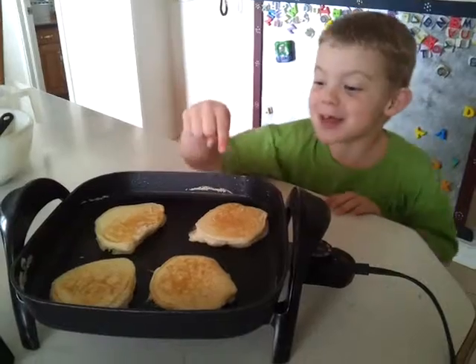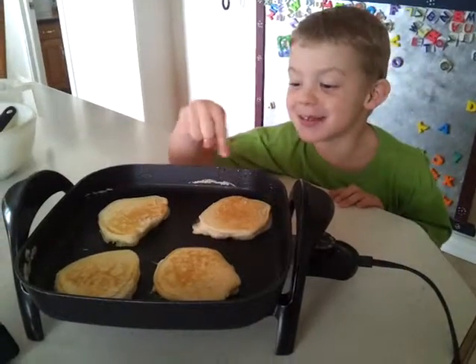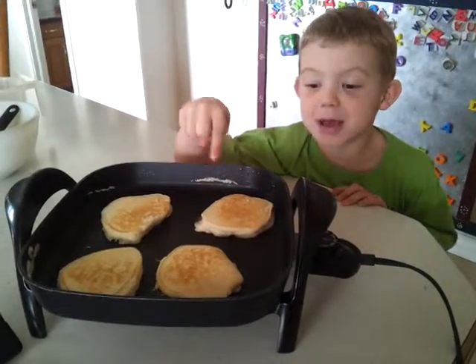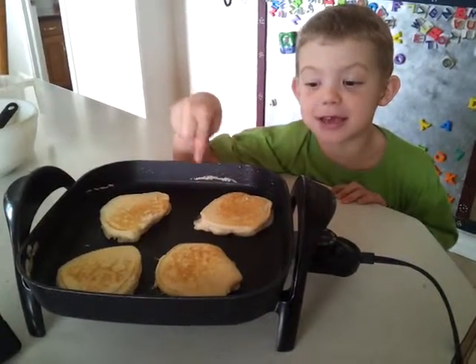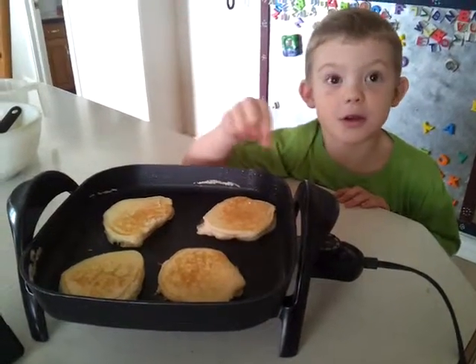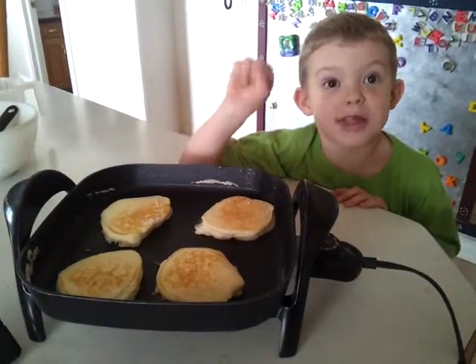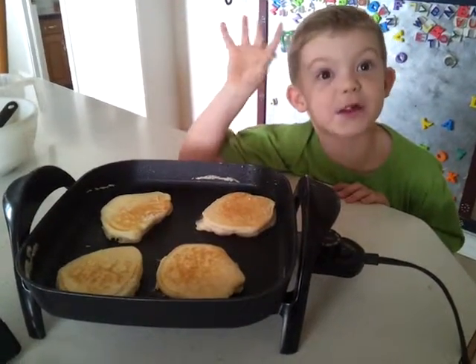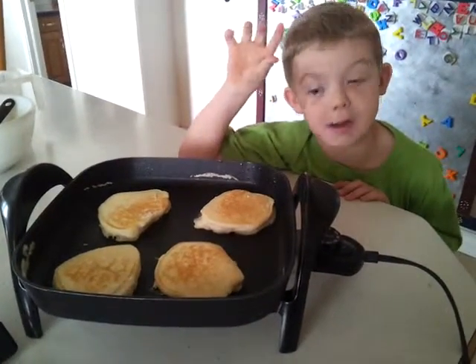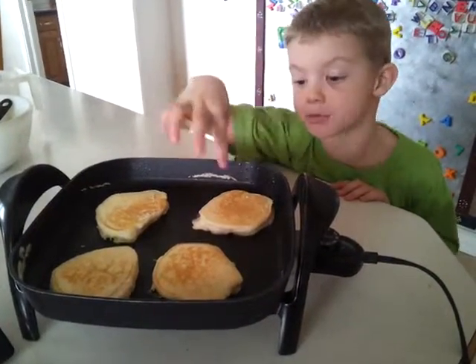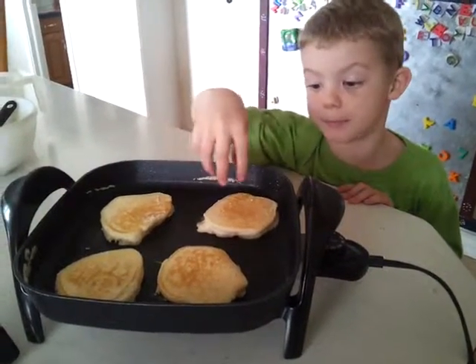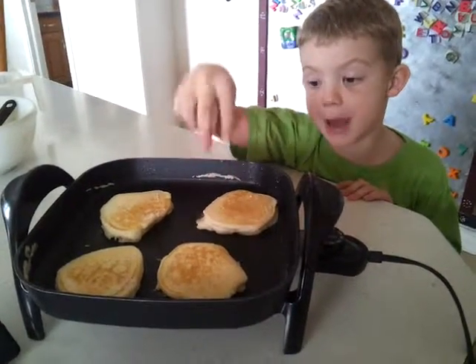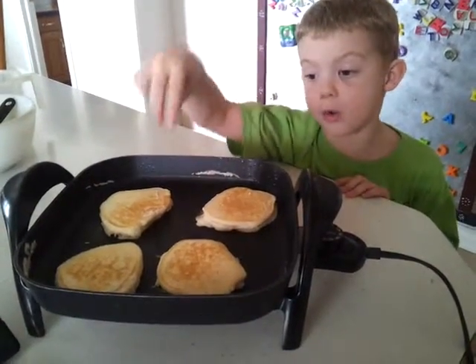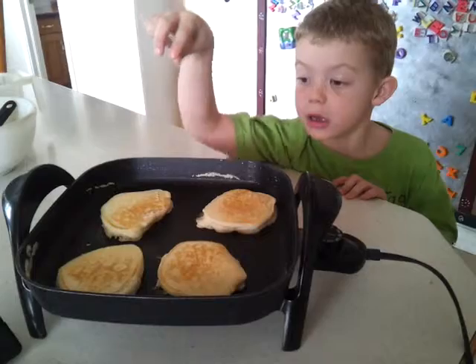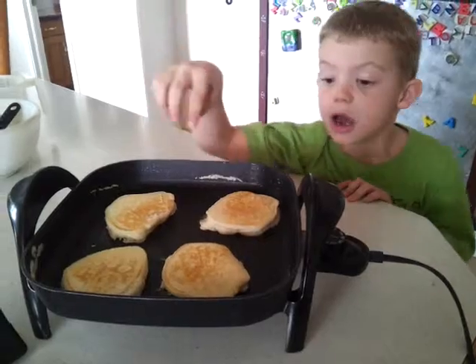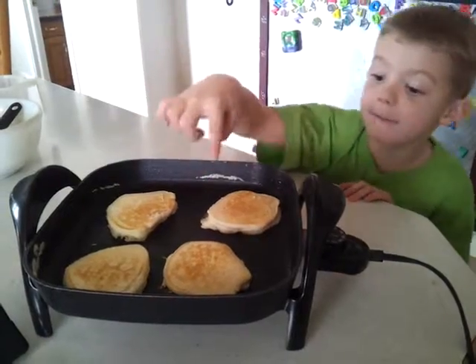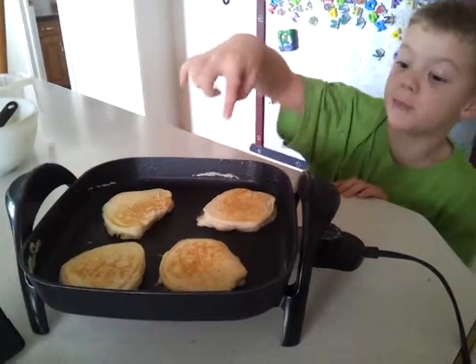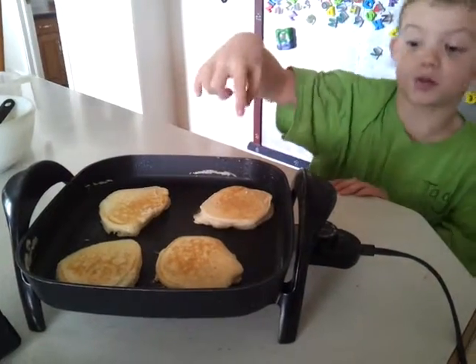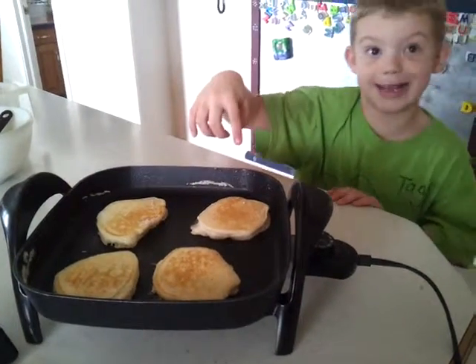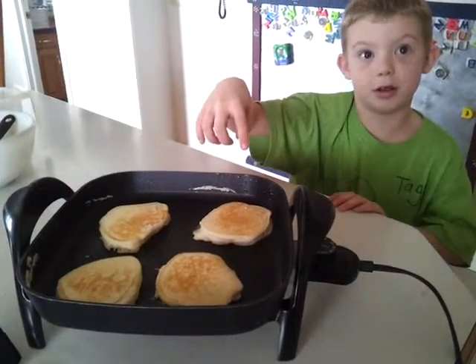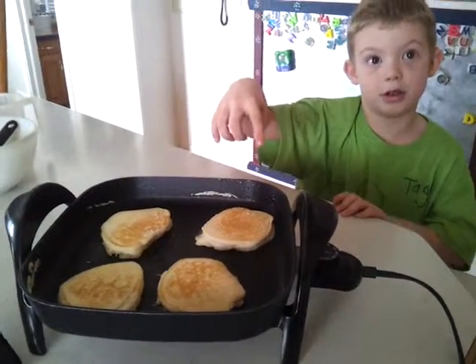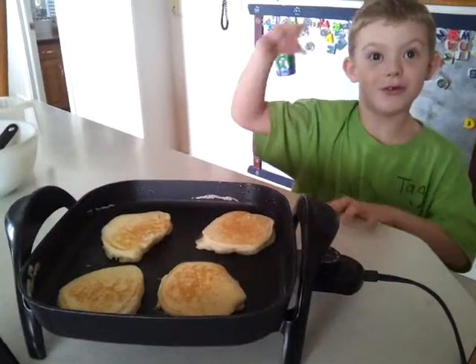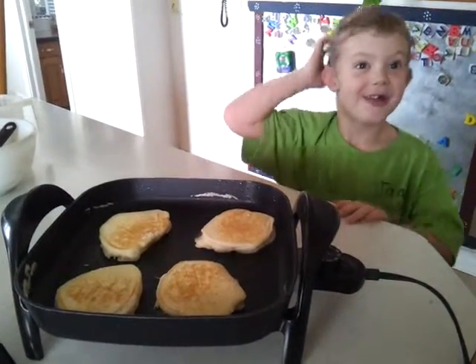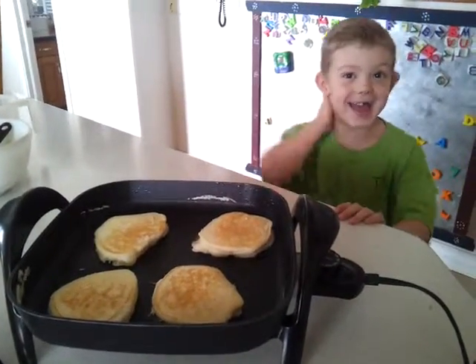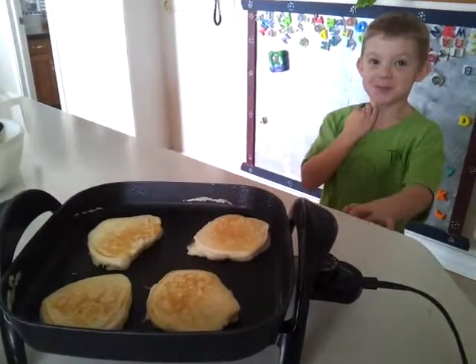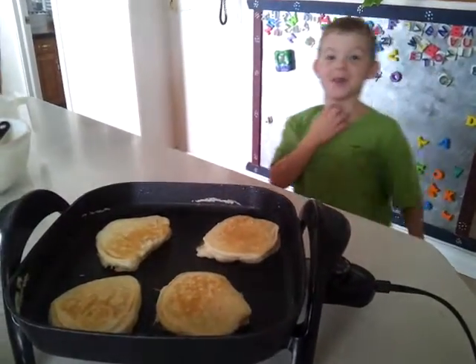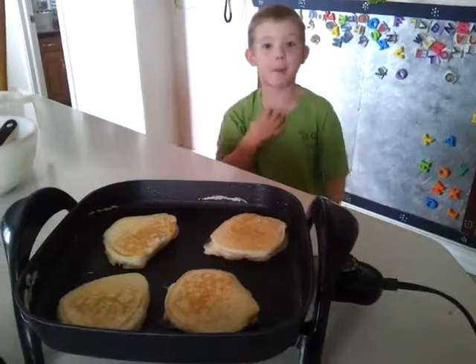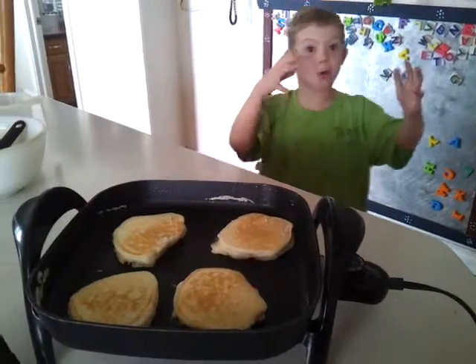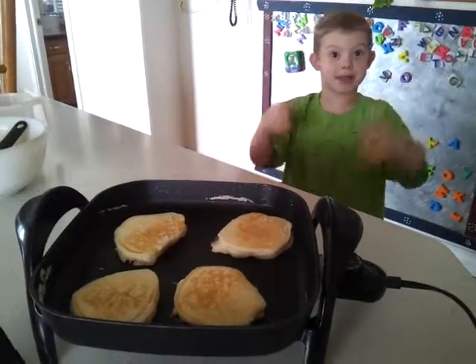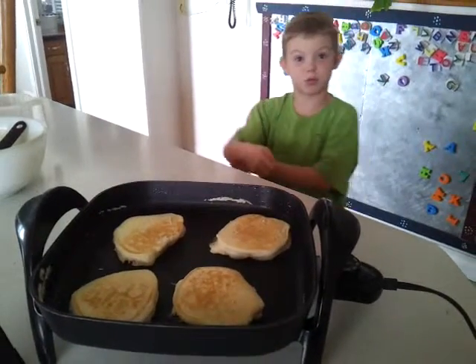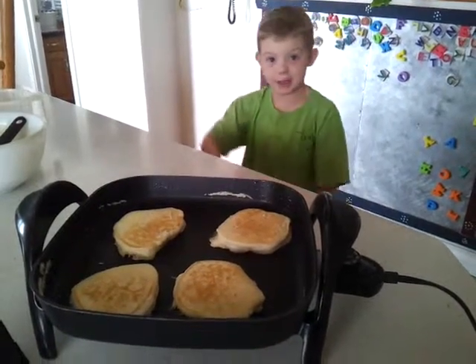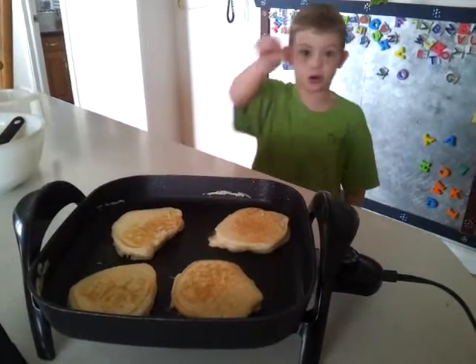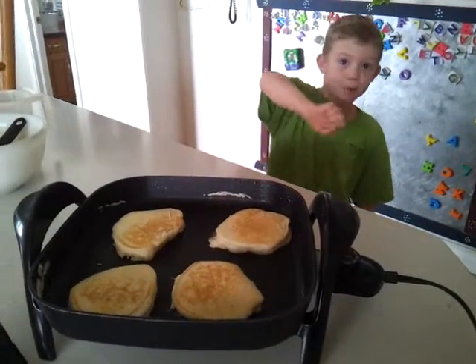See these pancakes? When they're done, bubbles are going to pop out of them when it's white. And when they pop out, that means it's ready to turn them over.